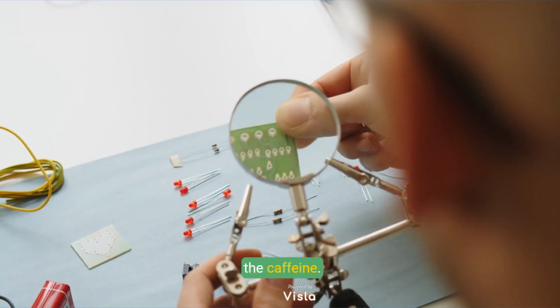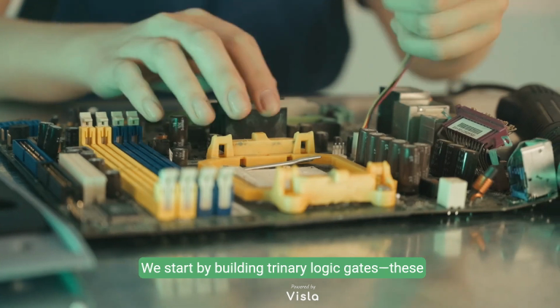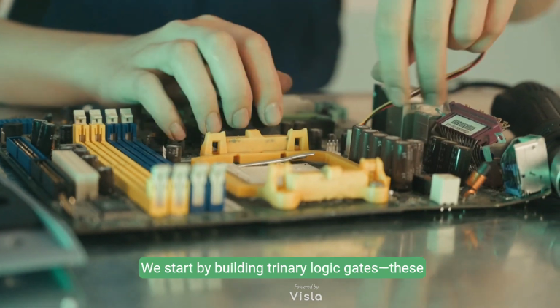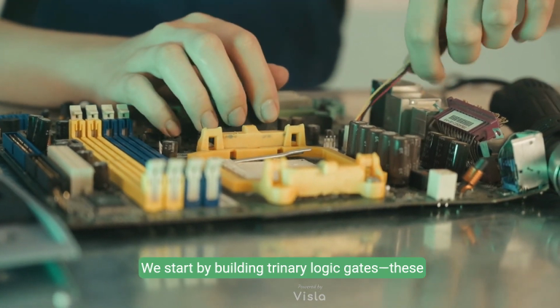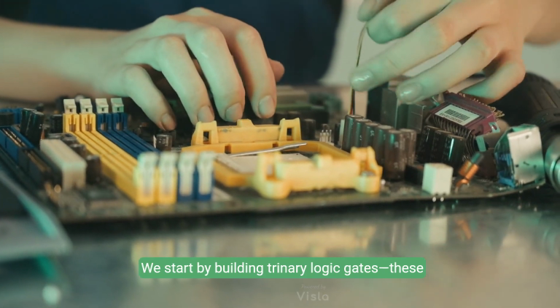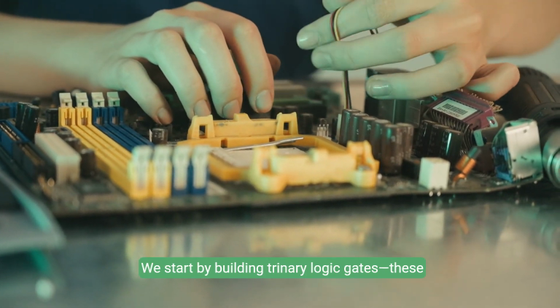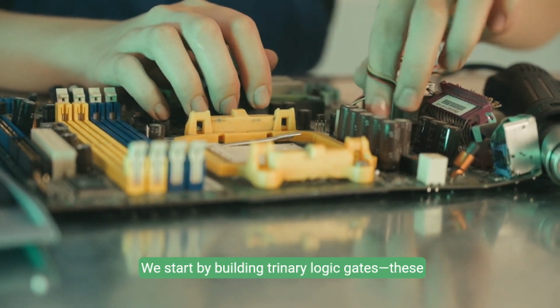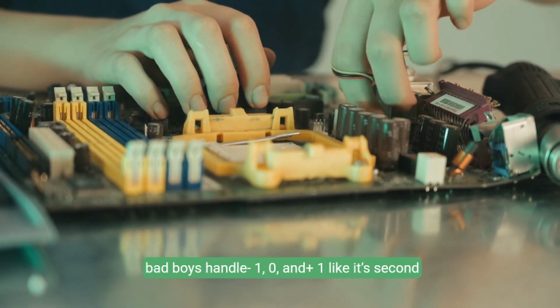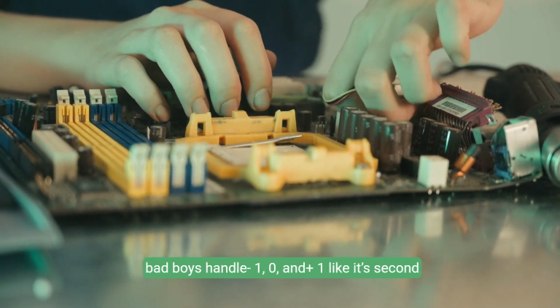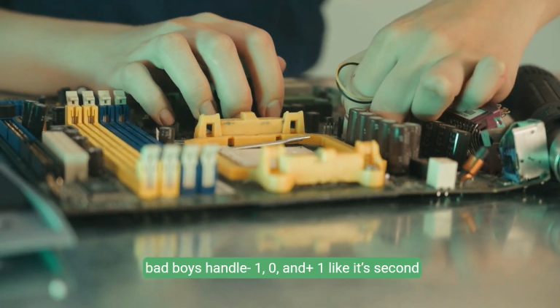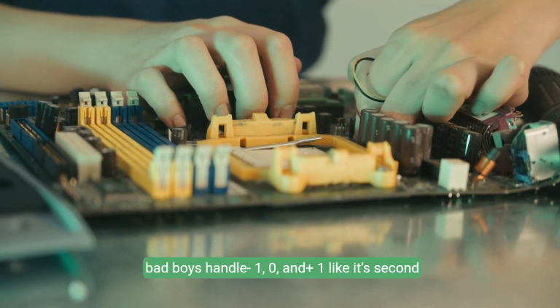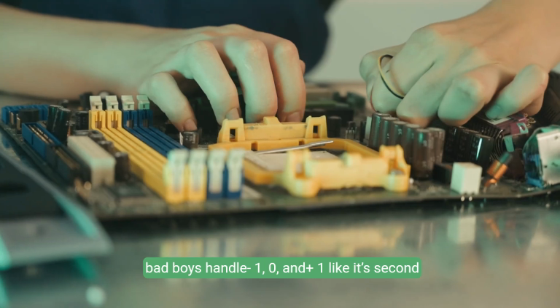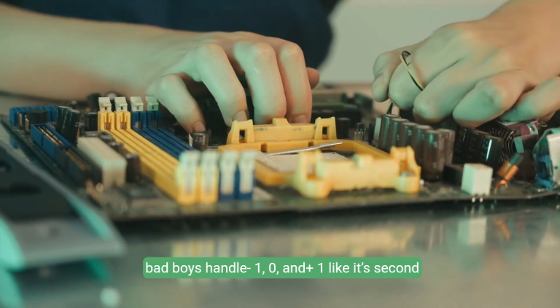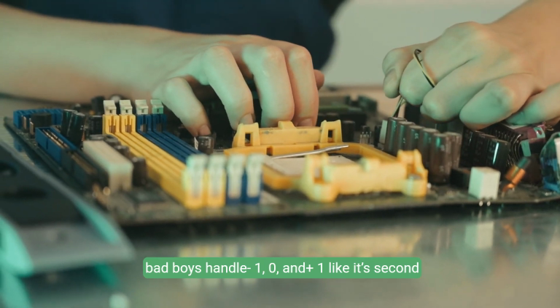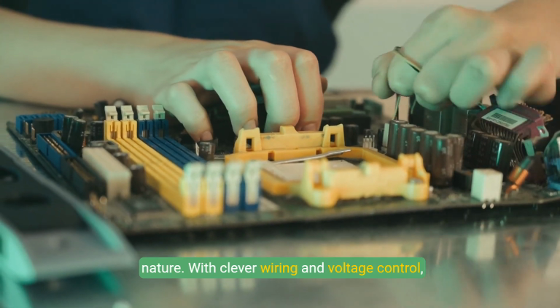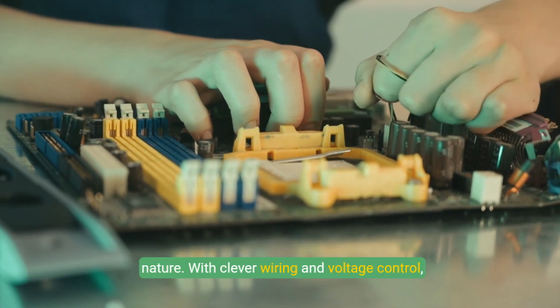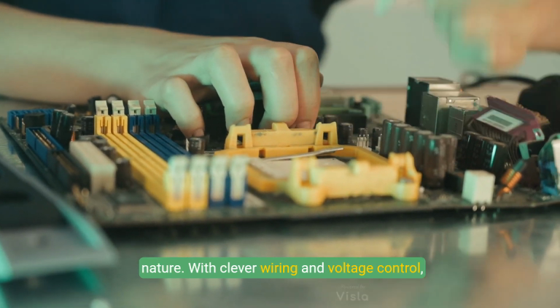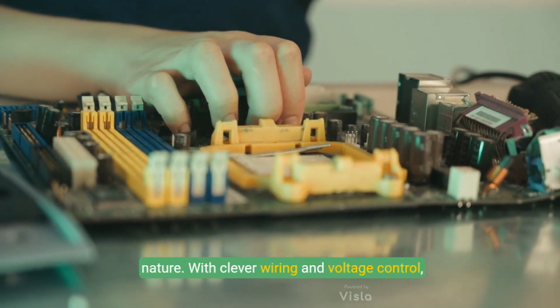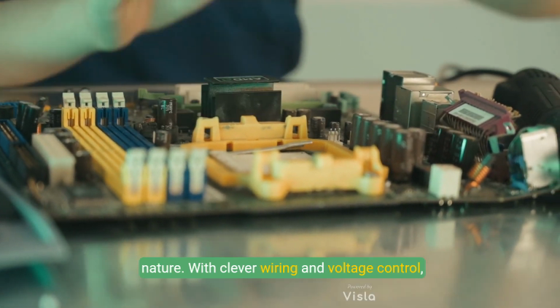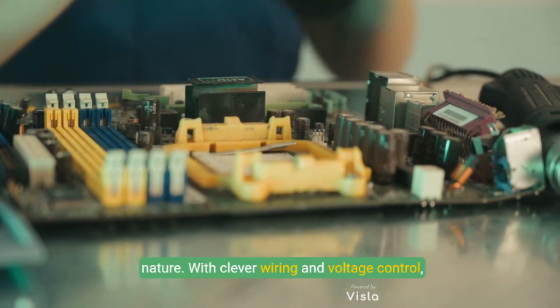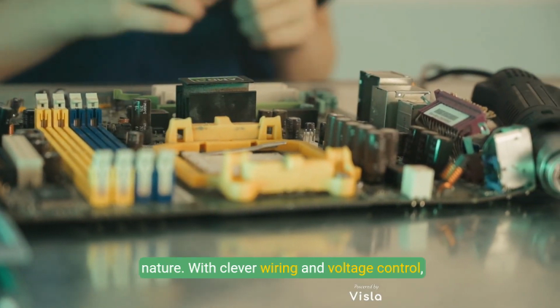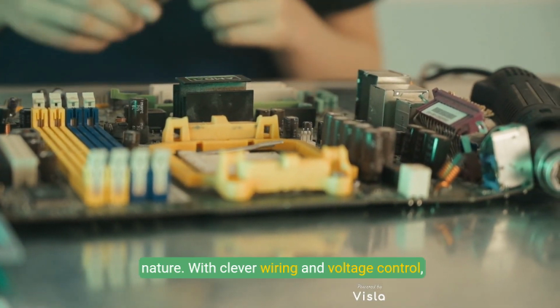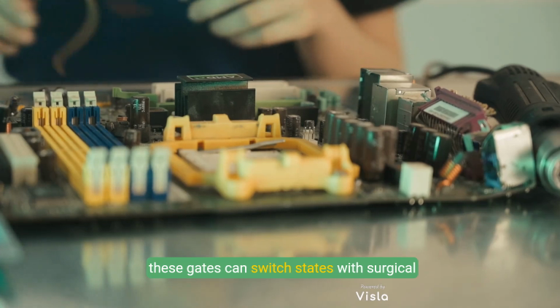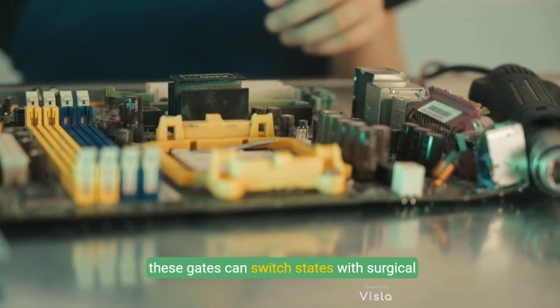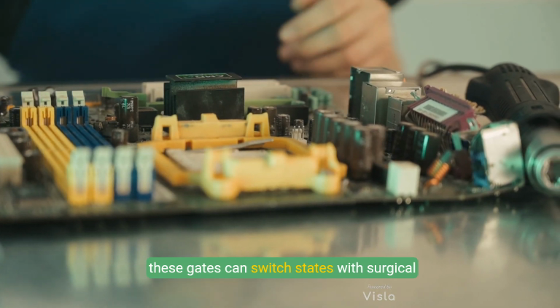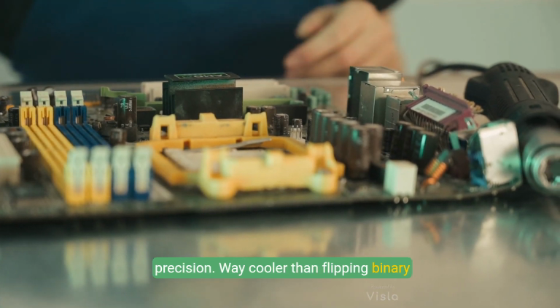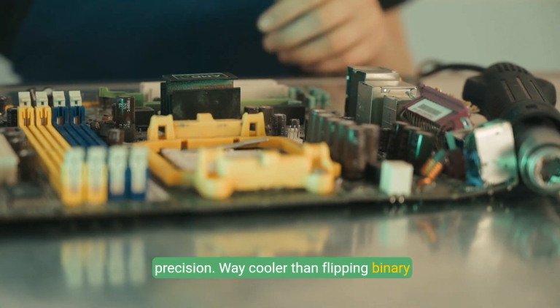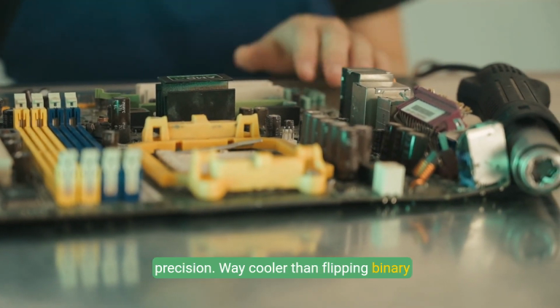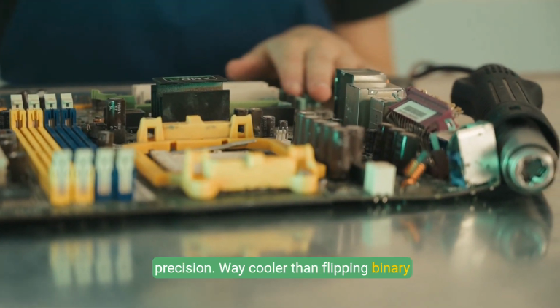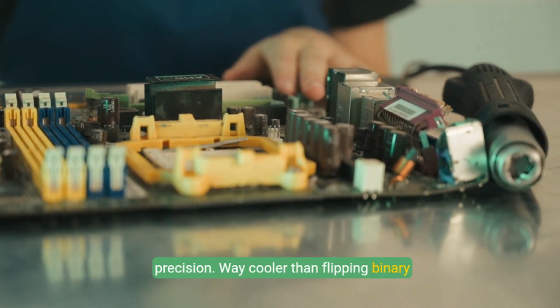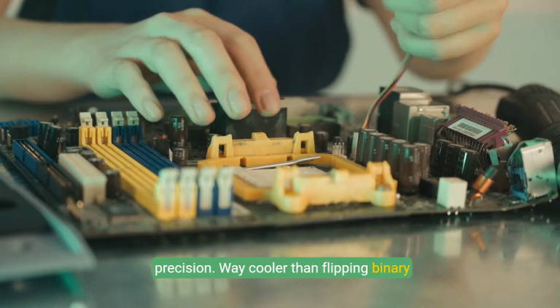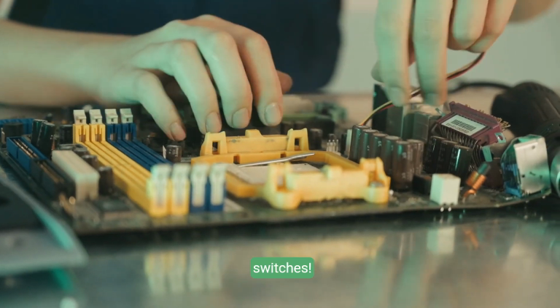We start by building trinary logic gates. These bad boys handle minus one, zero, and plus one like it's second nature. With clever wiring and voltage control, these gates can switch states with surgical precision — way cooler than flipping binary switches.